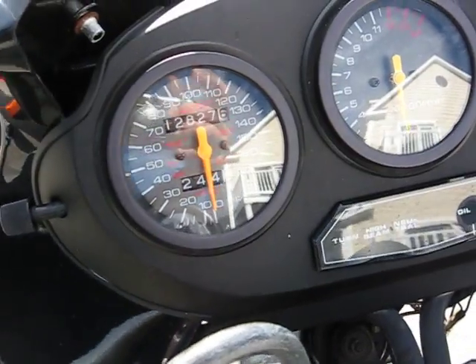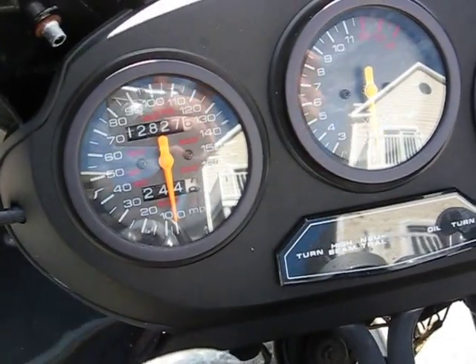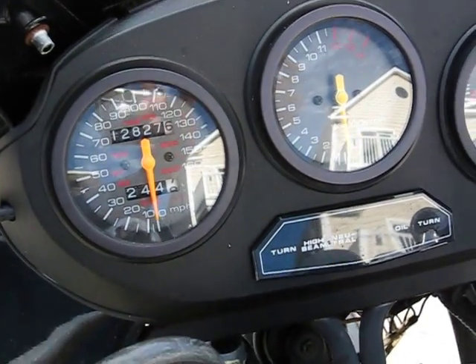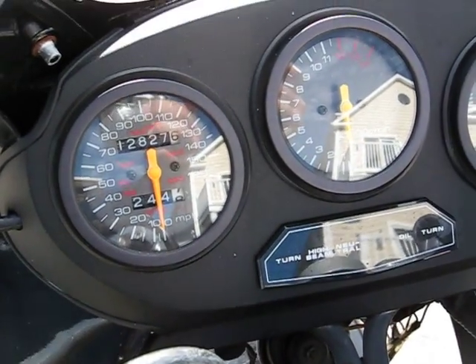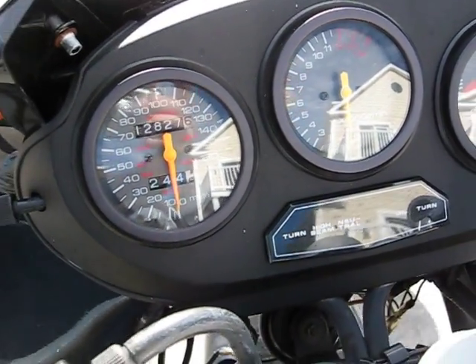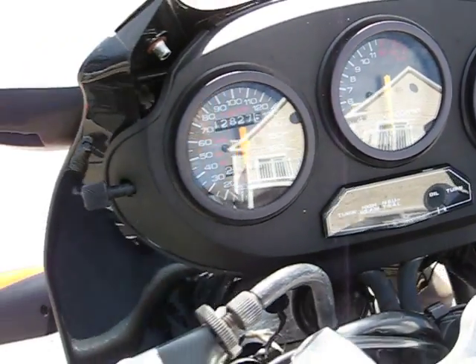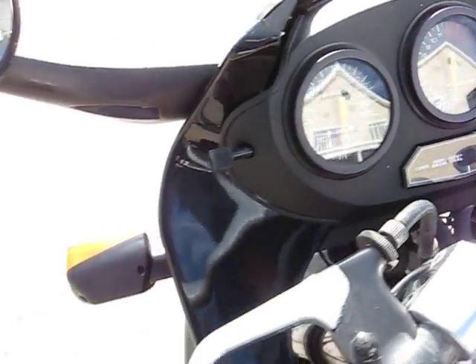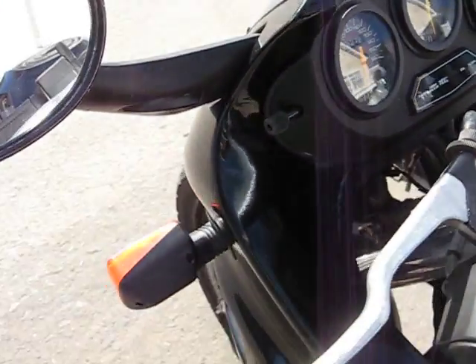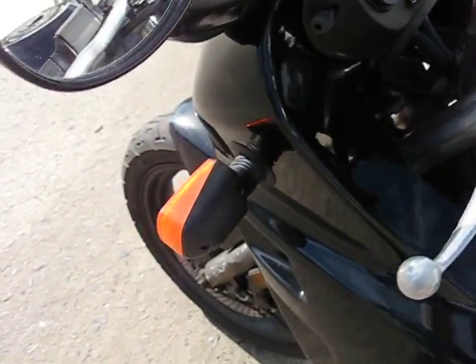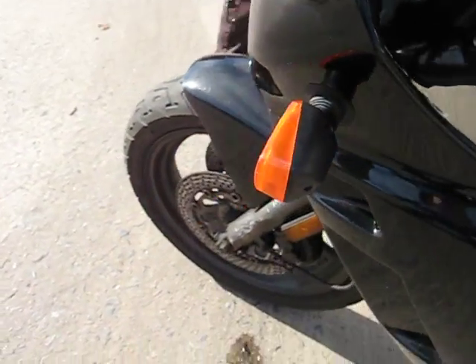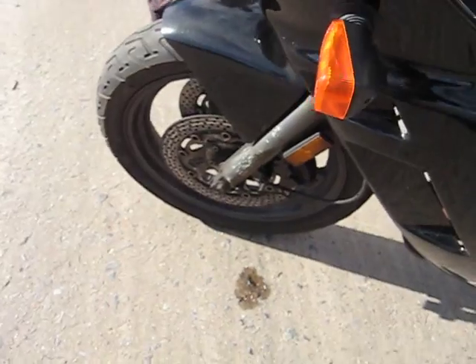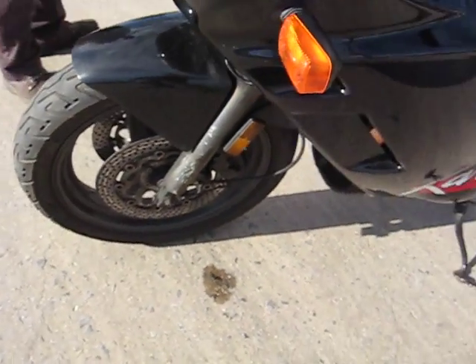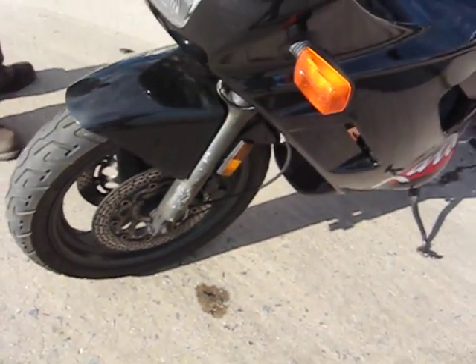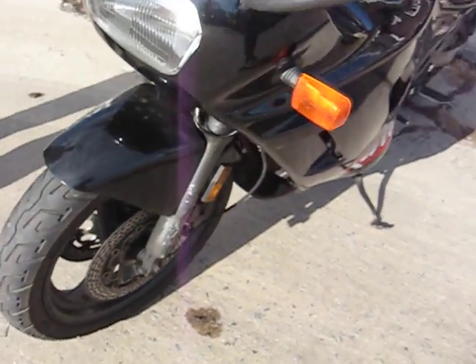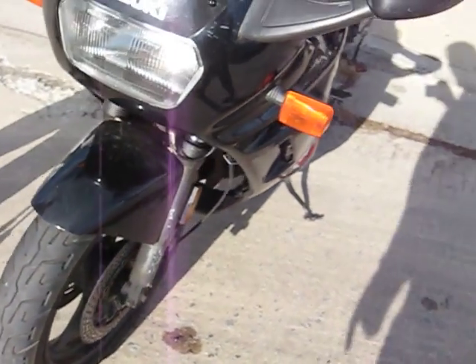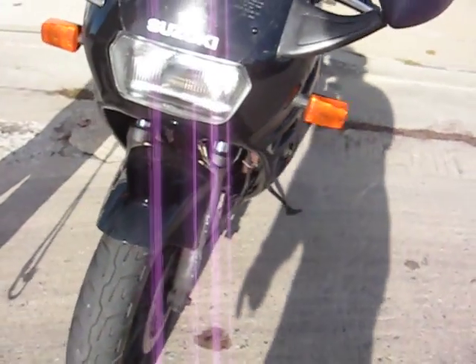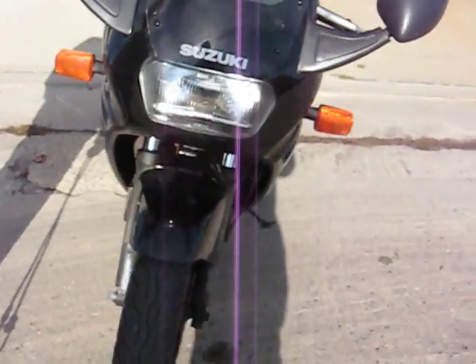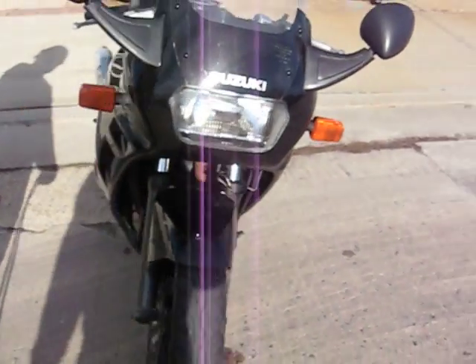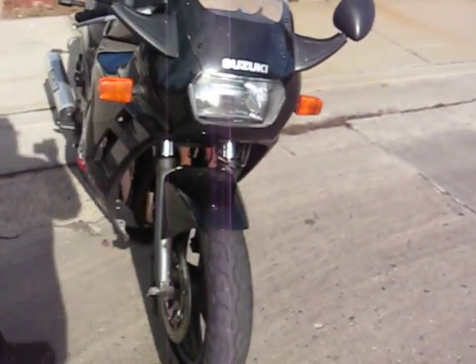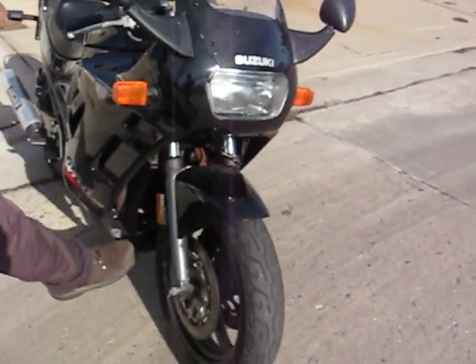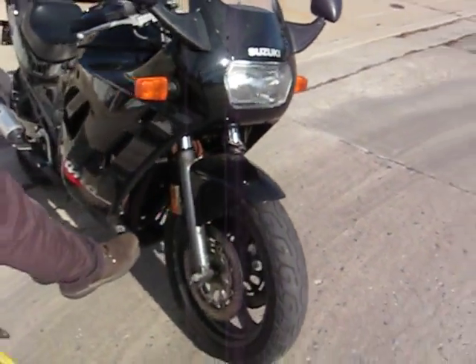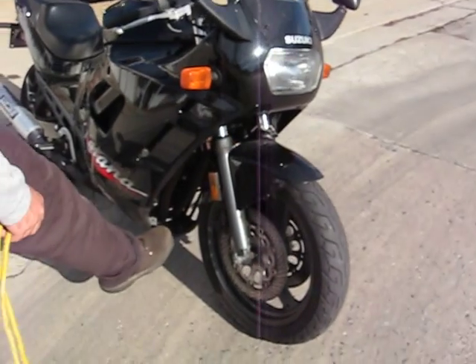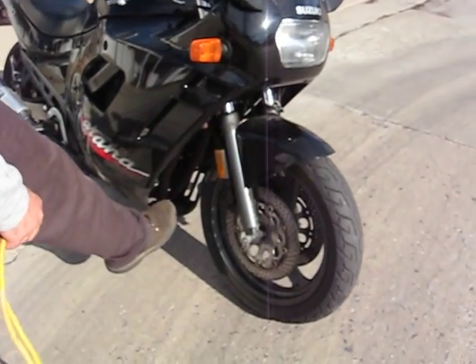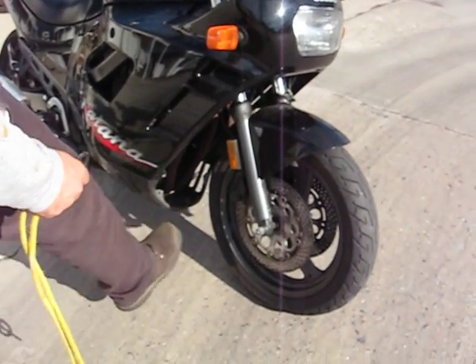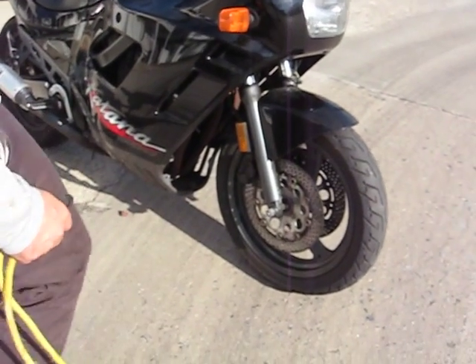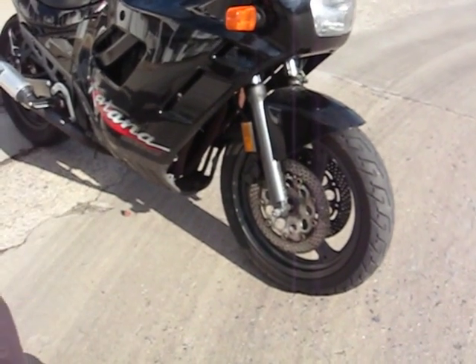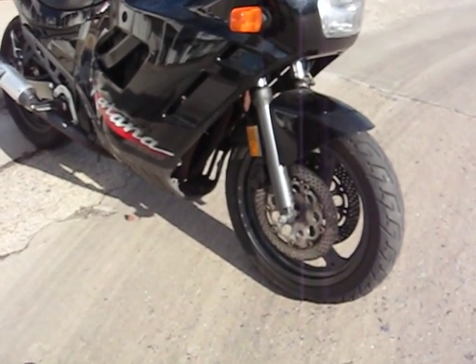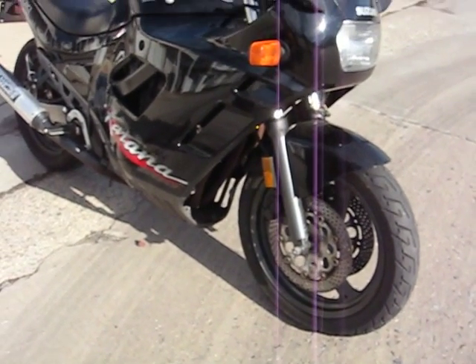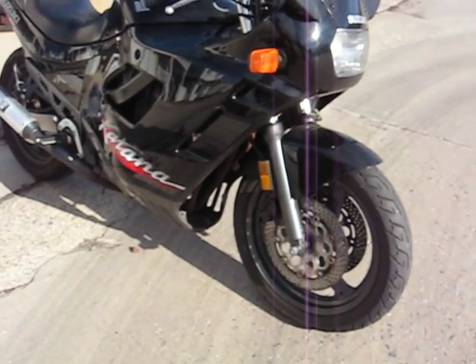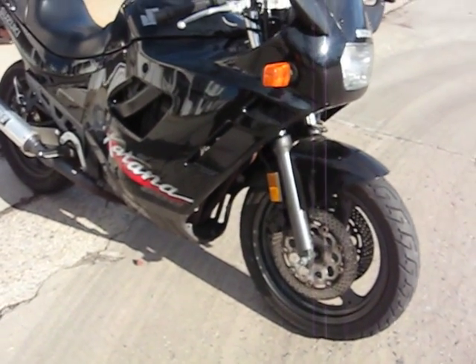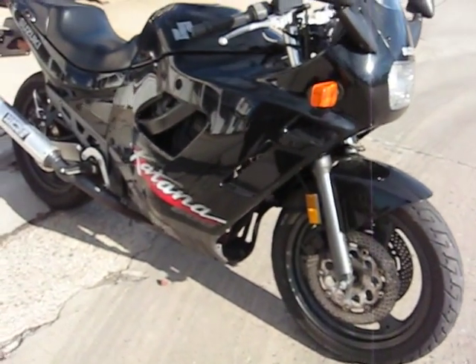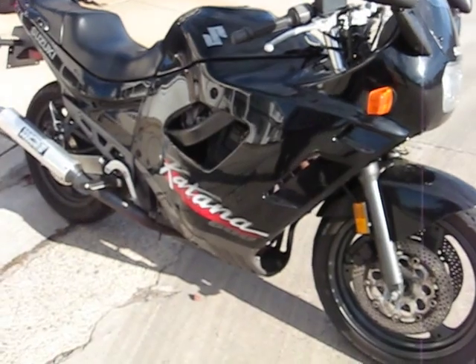It needs forks, it needs tires, it needs wax. Other than that, it's a complete bike — minus the front lower part of the cowl. It's a piece about maybe that big. That can be got.